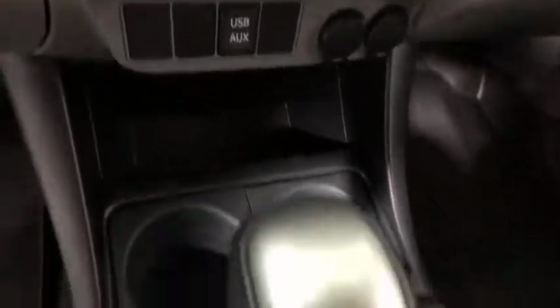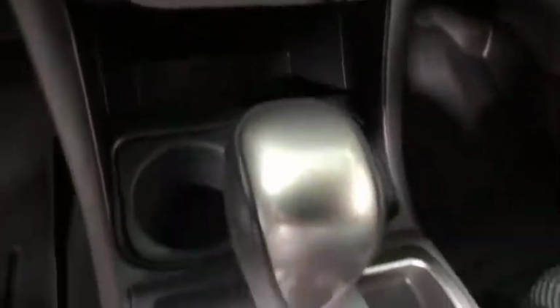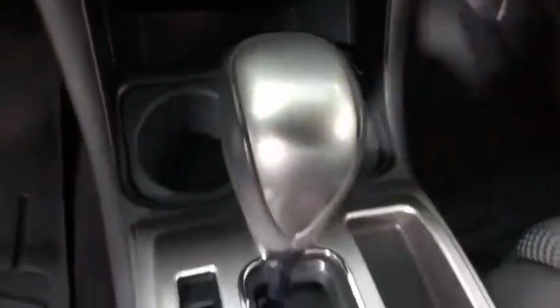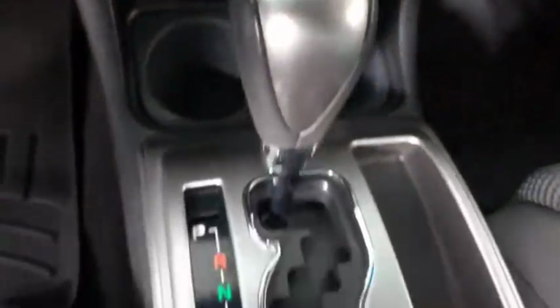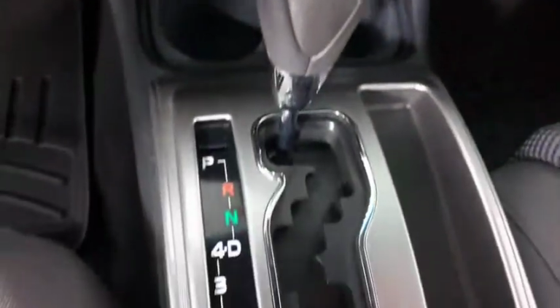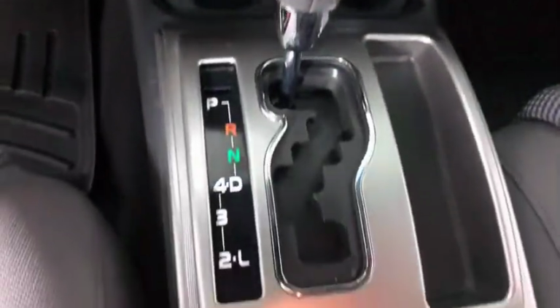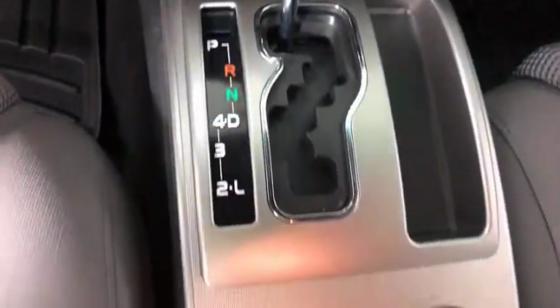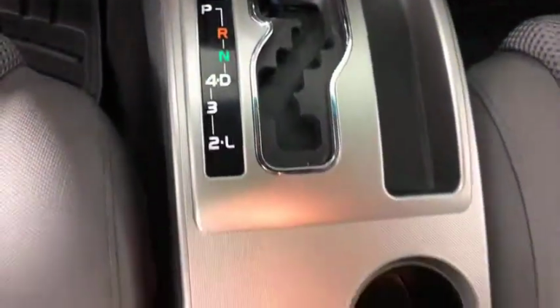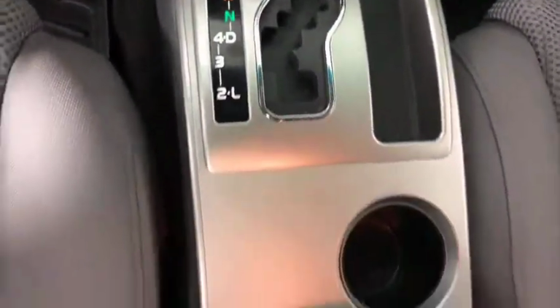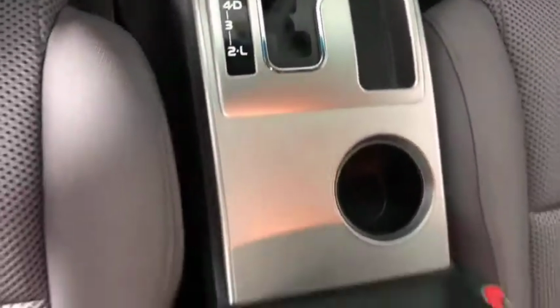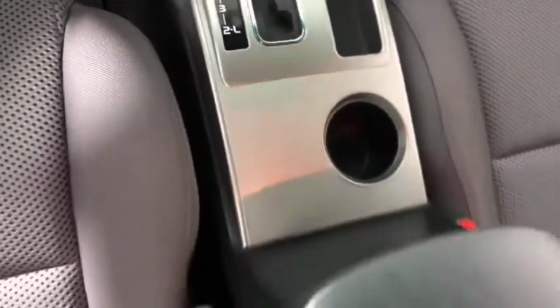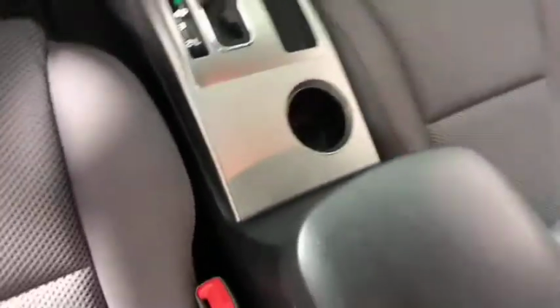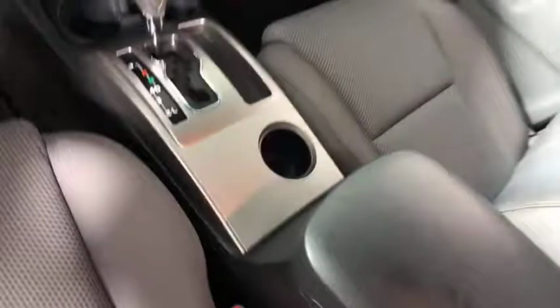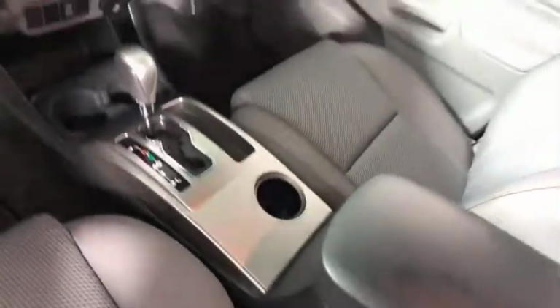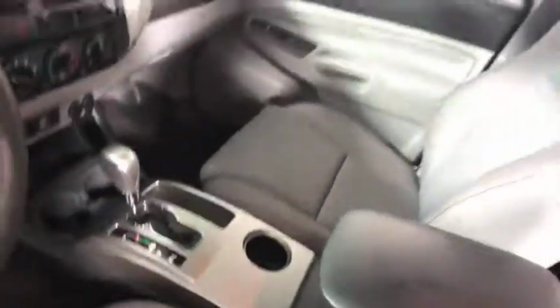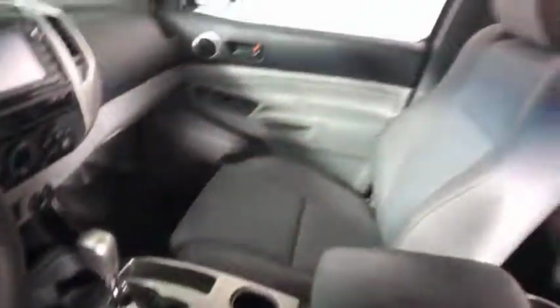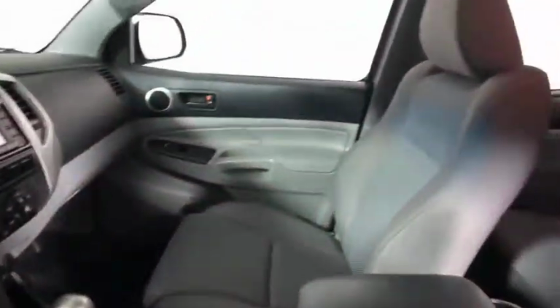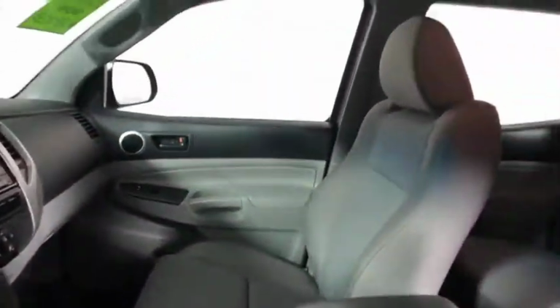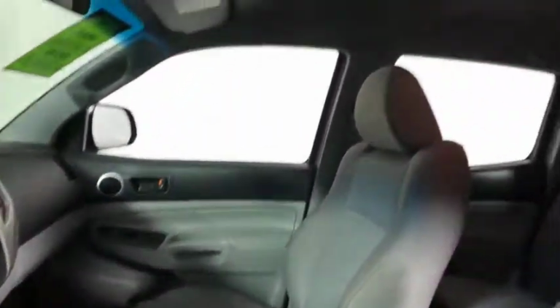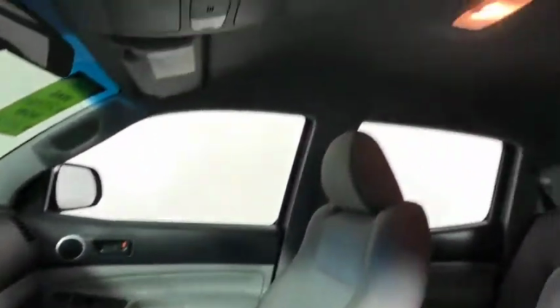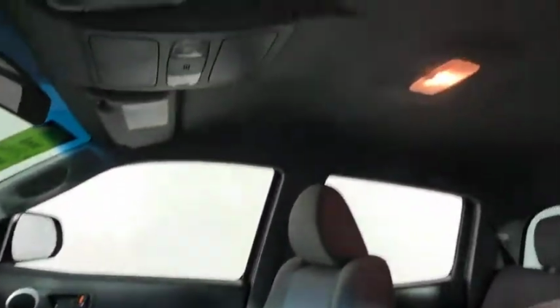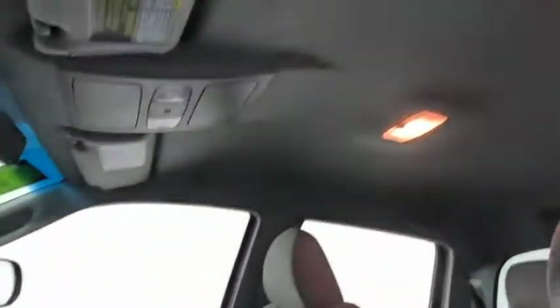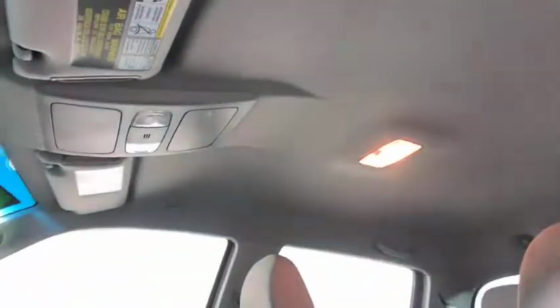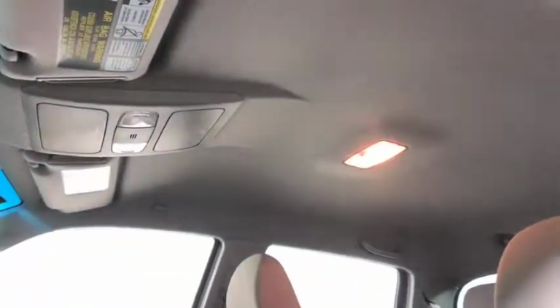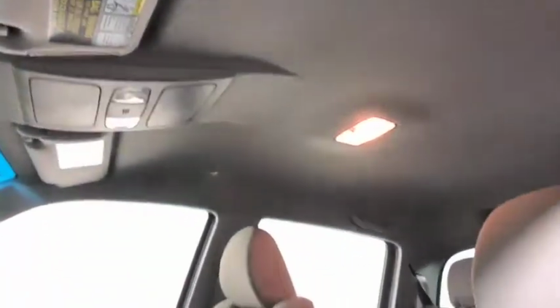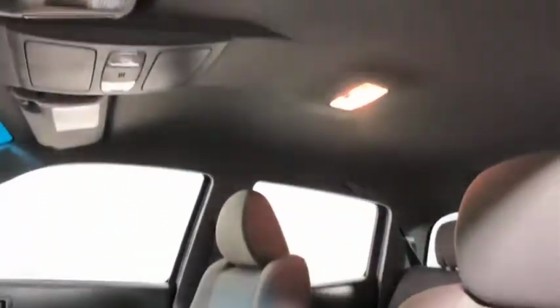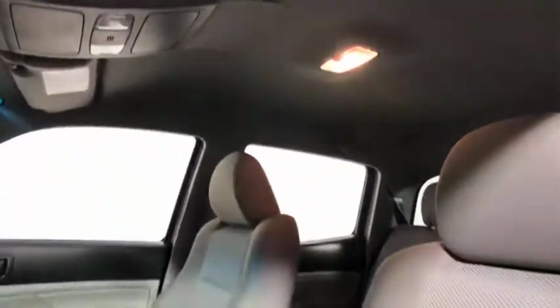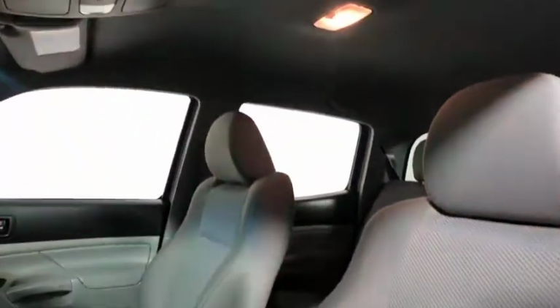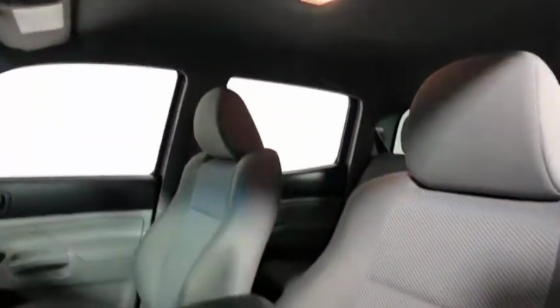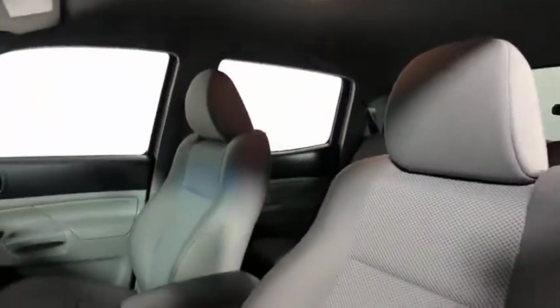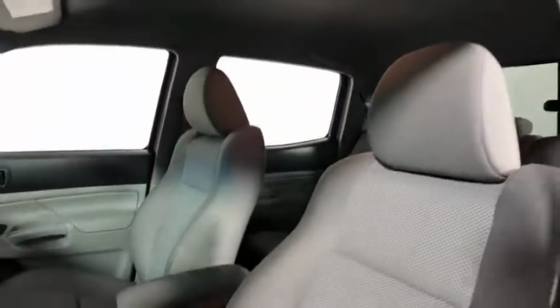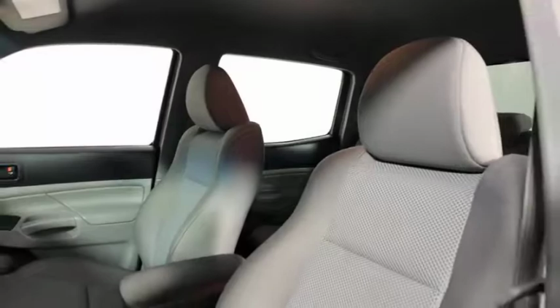CD player, brake assist, tachometer, overhead console, front reading lamps, tilt steering wheel, front bucket seats, and passenger vanity mirror.